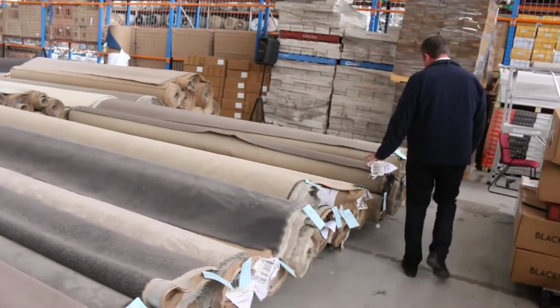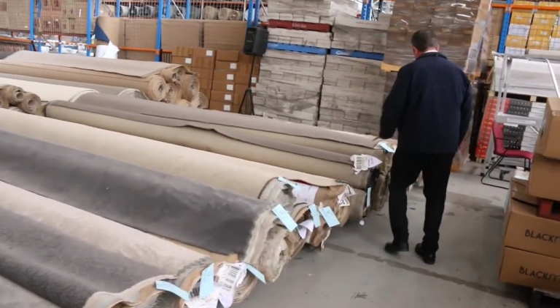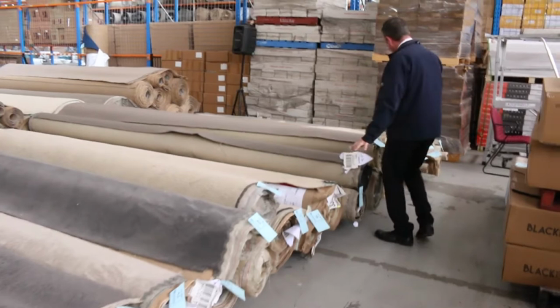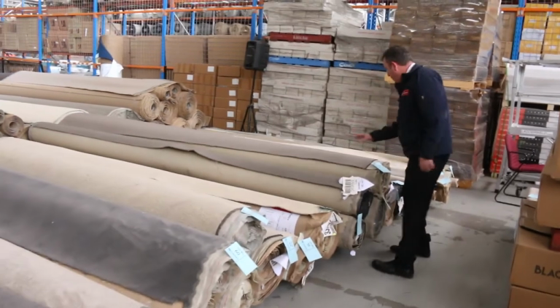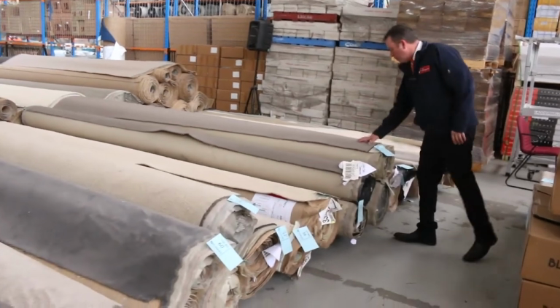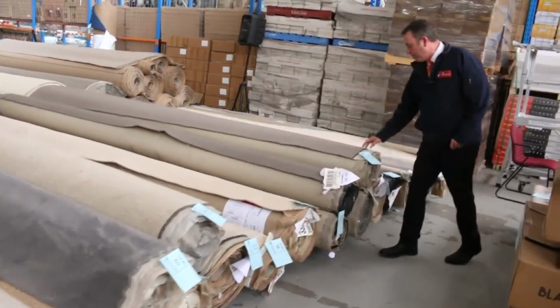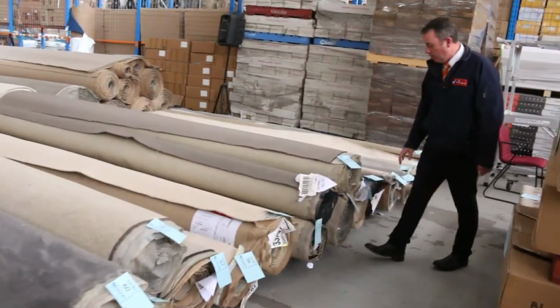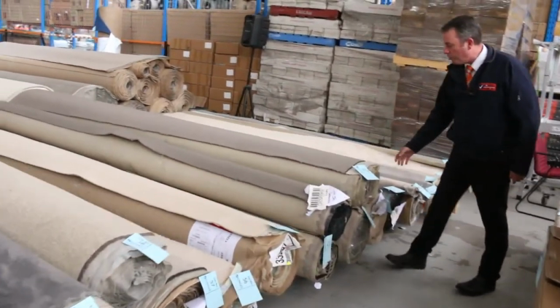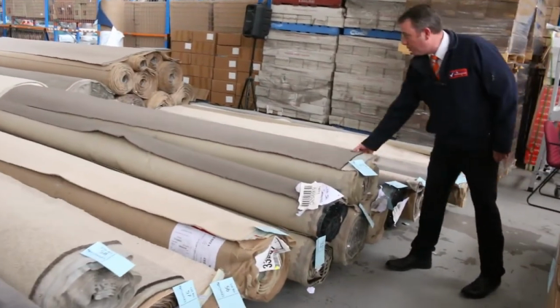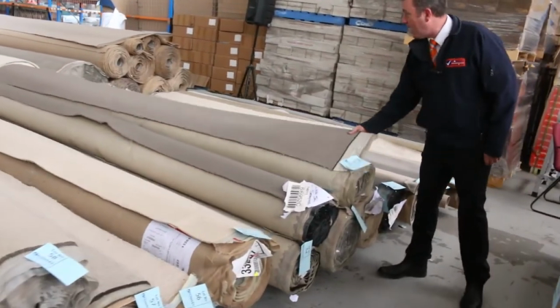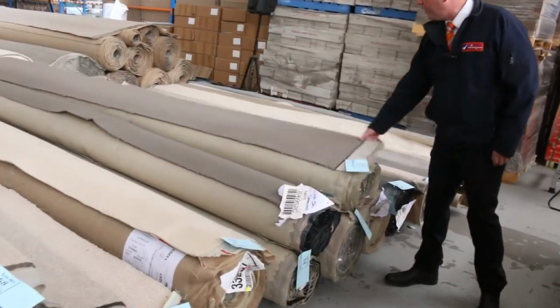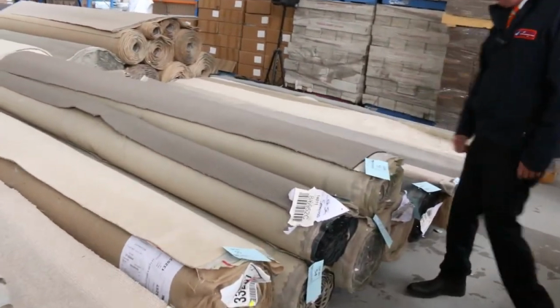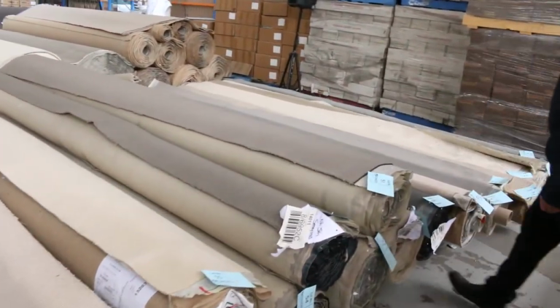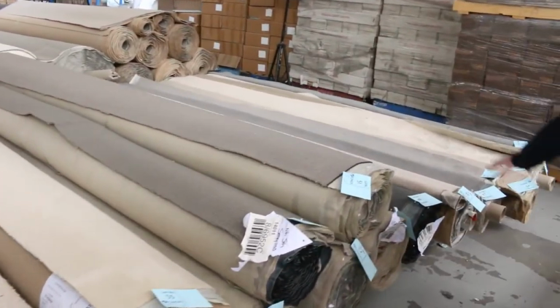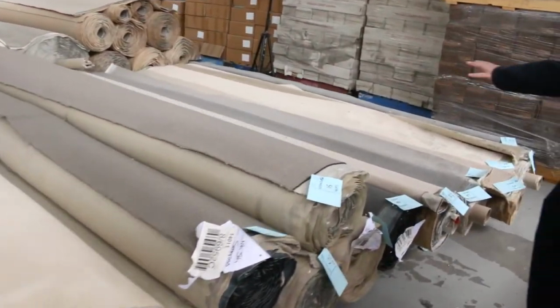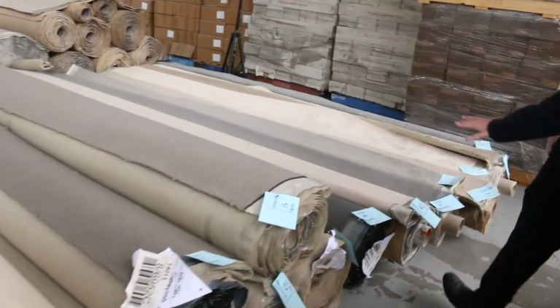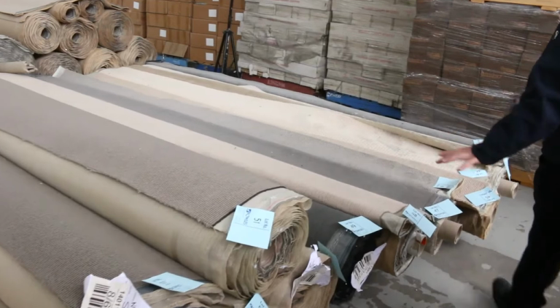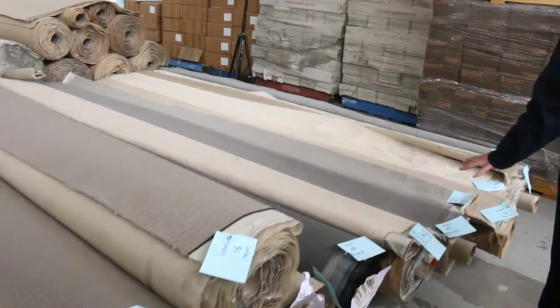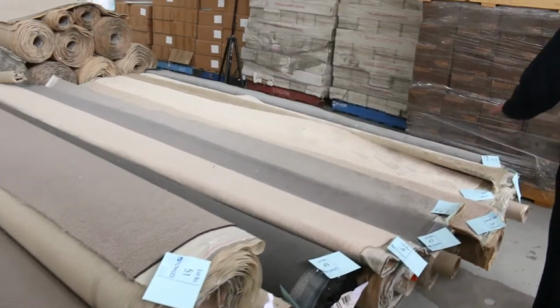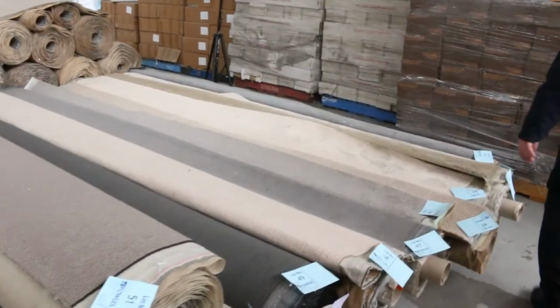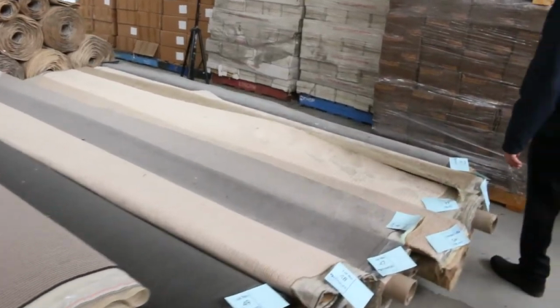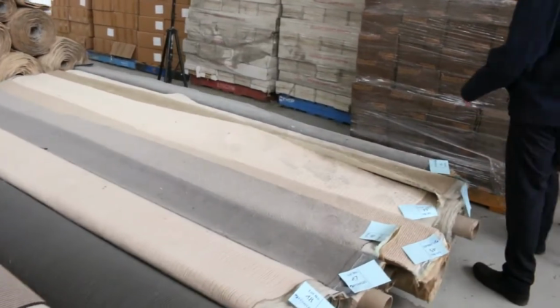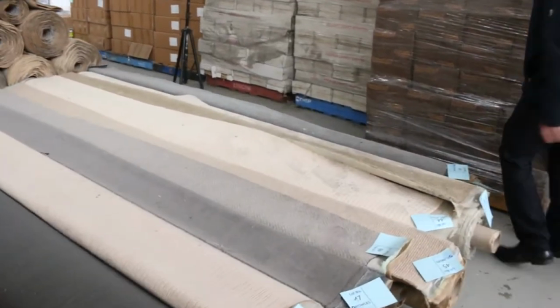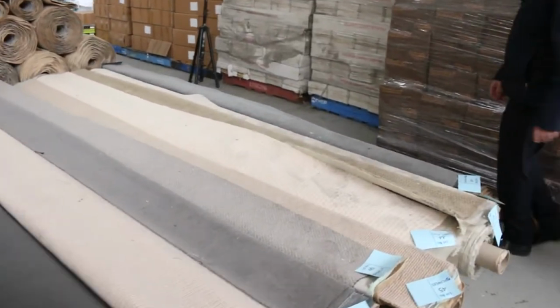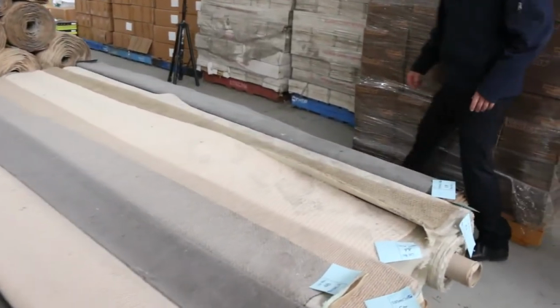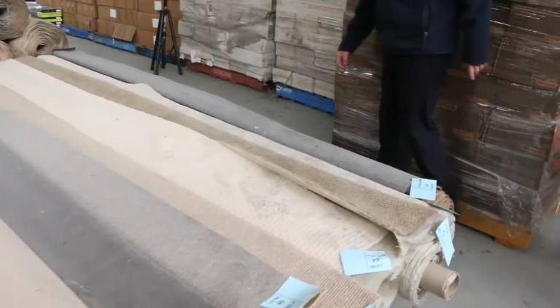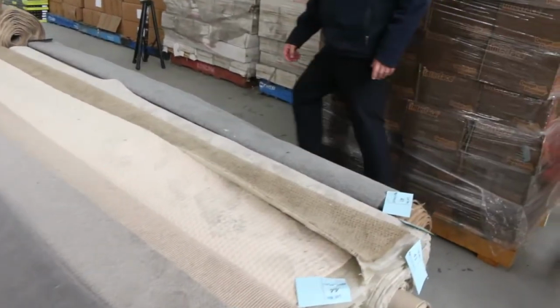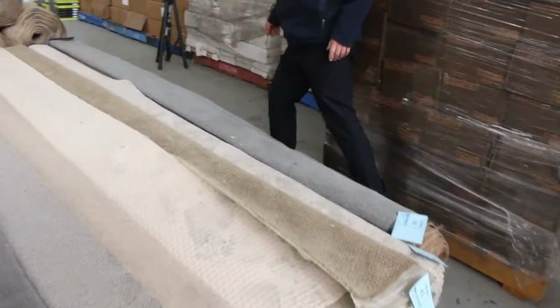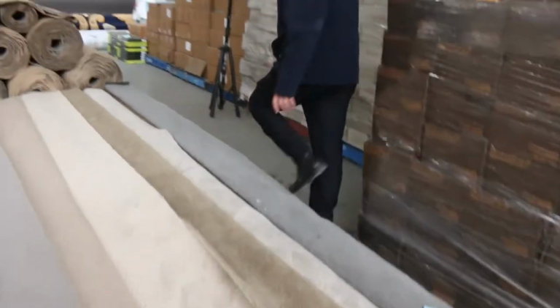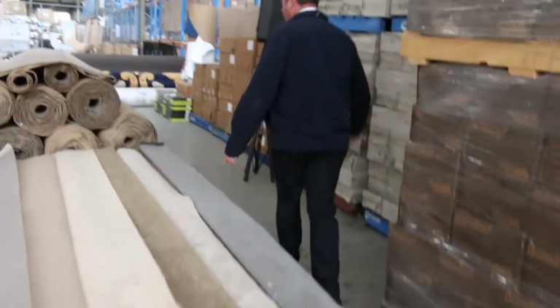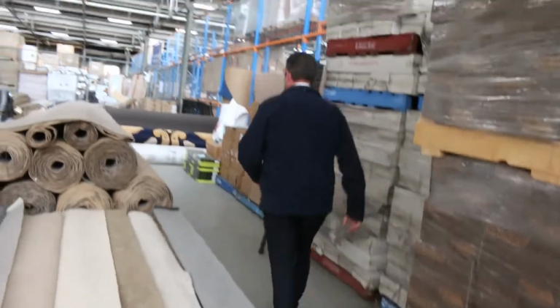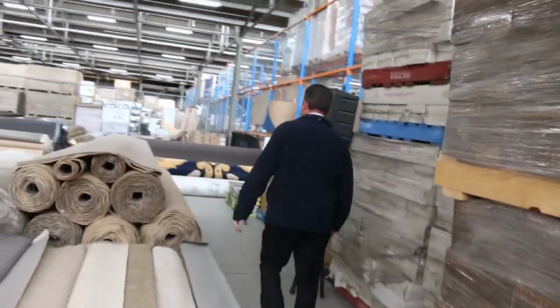Getting through more twist piles and loop piles. The loop piles are always nice and hard wearing — commercial graded, some of these ones — and there's a good range to choose from. We'll slide through and move into the bigger quantities.